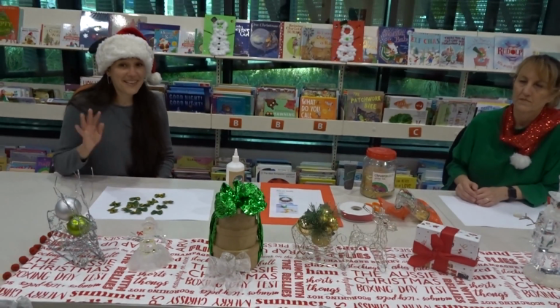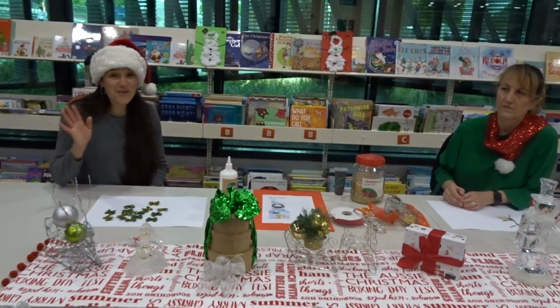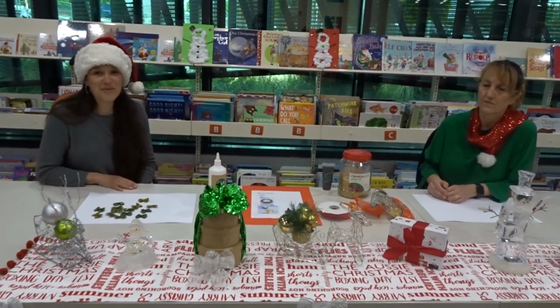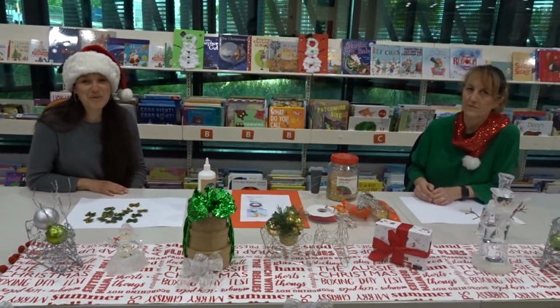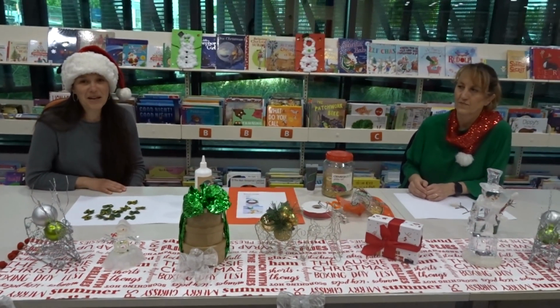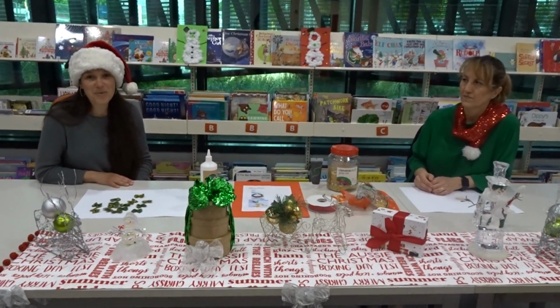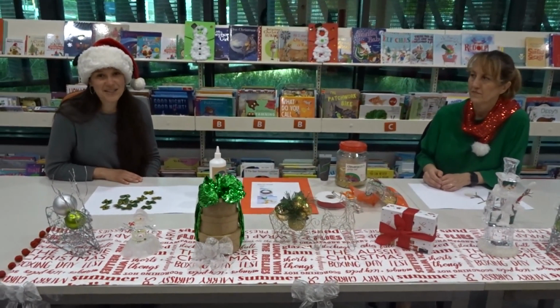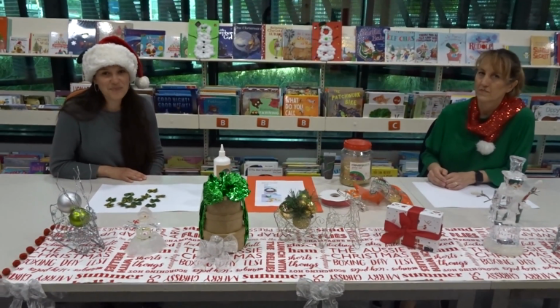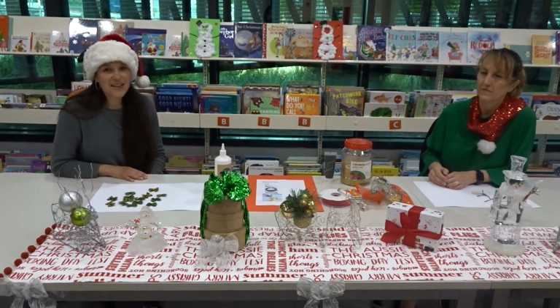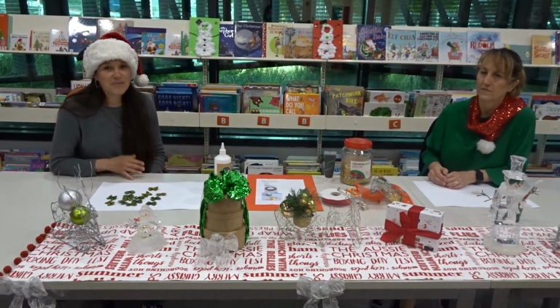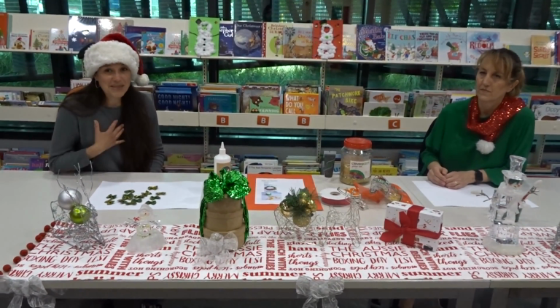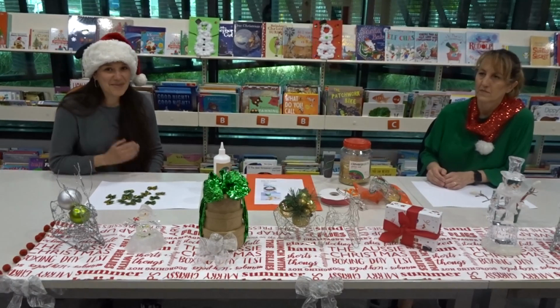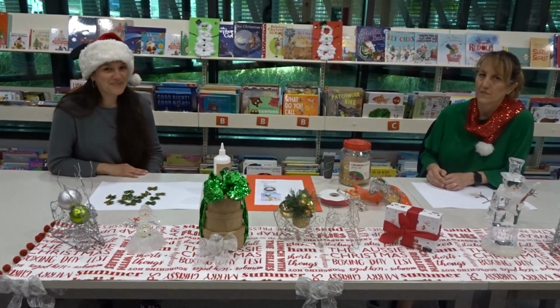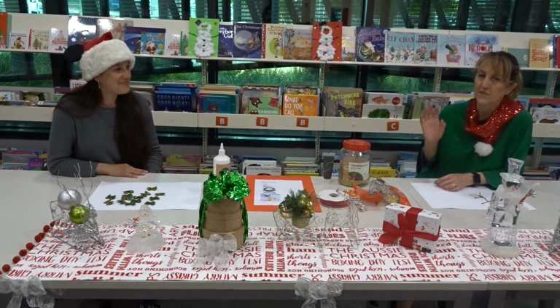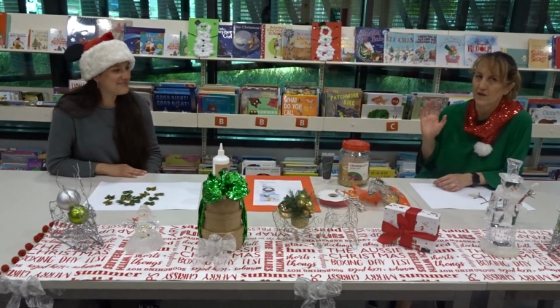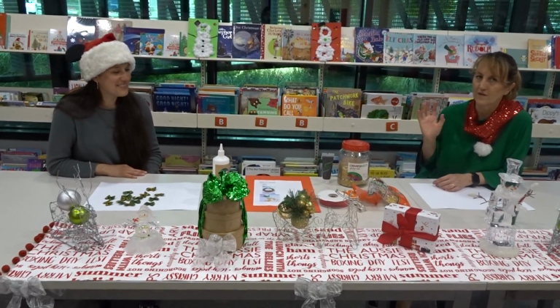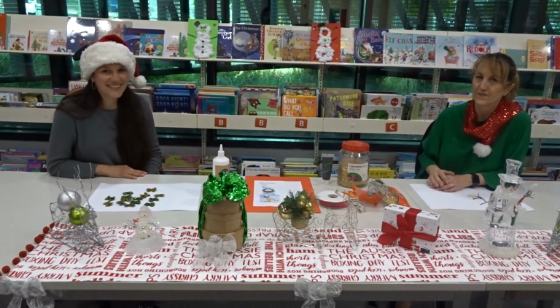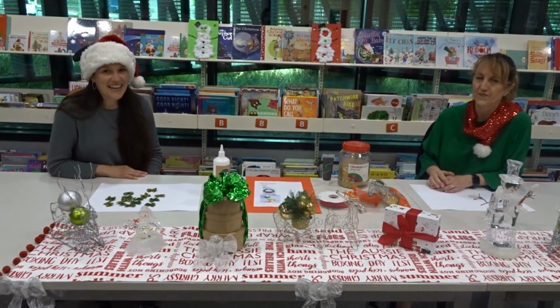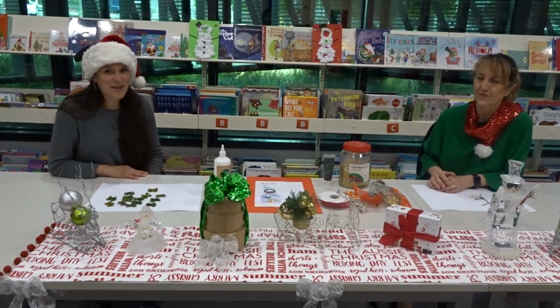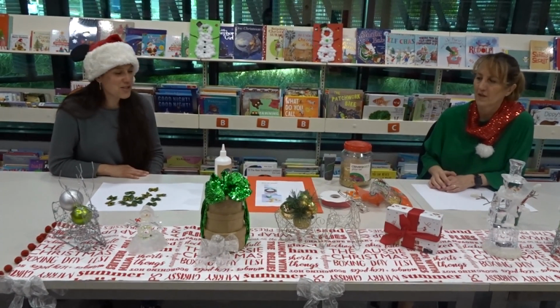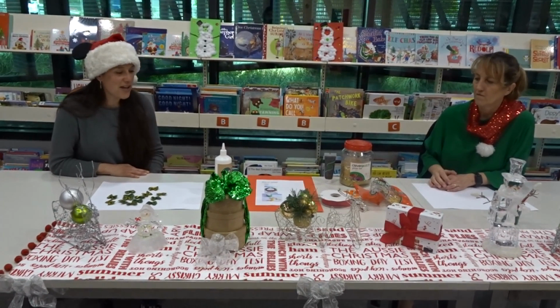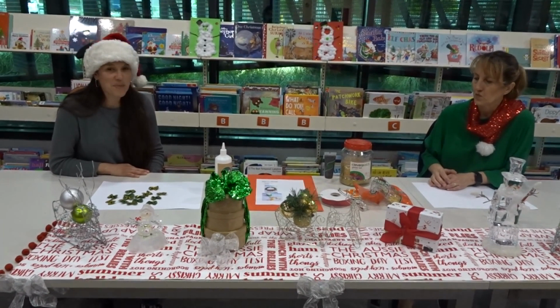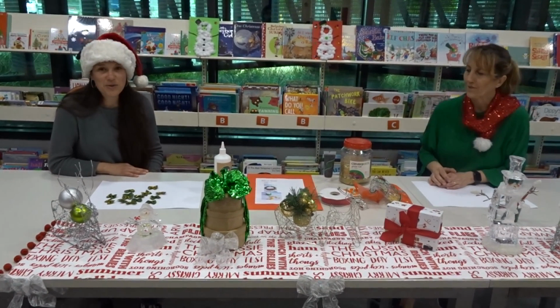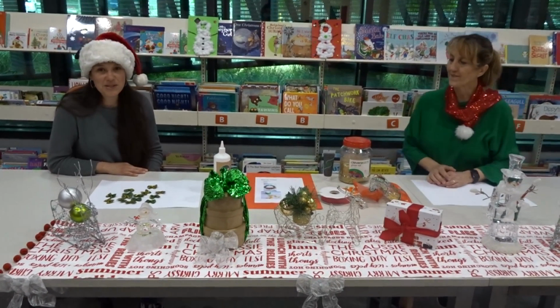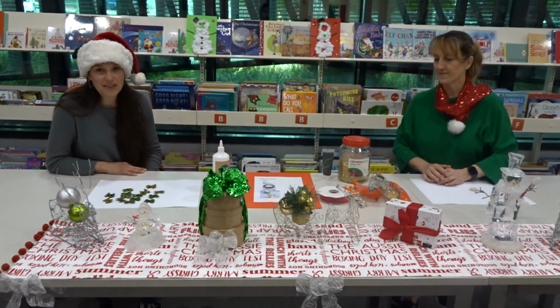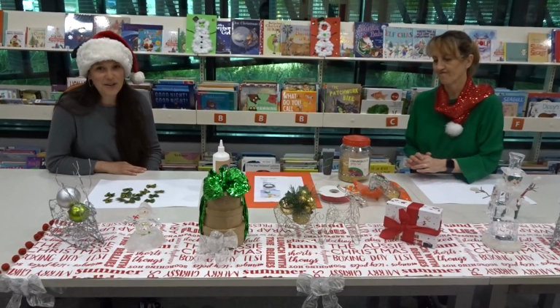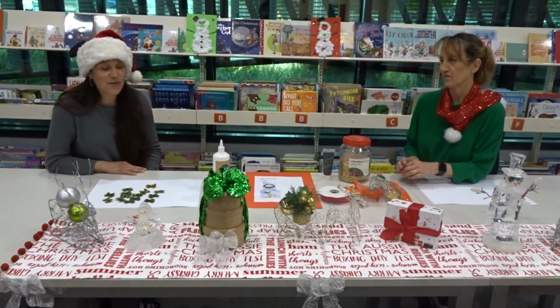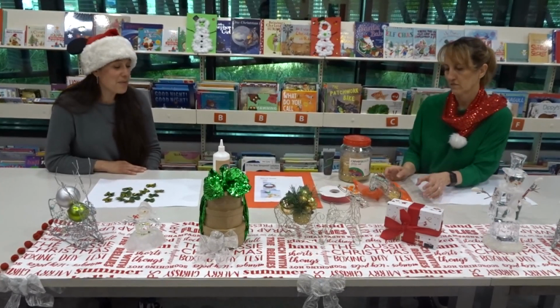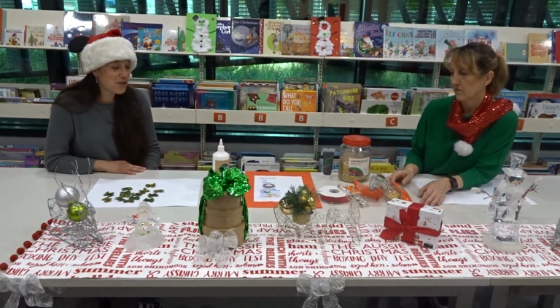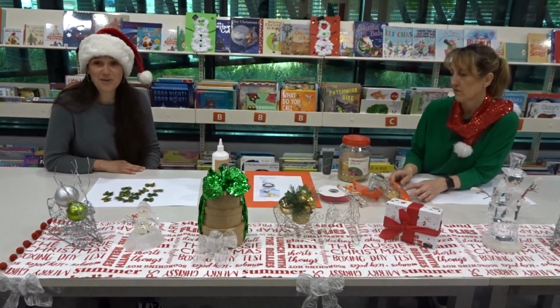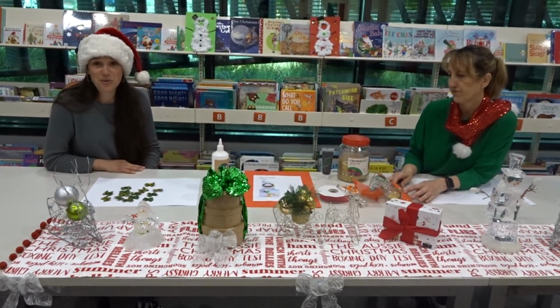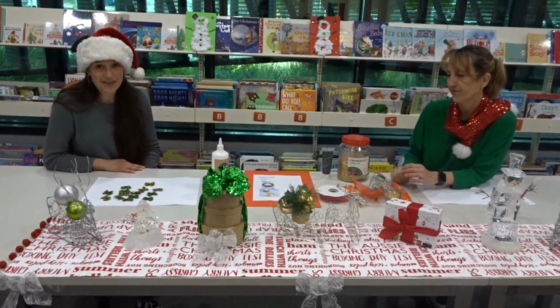Hi everyone, welcome to Brunbent Library's Kids' Zone. My name's Lisa and I'm Solana. Today we'll be showing you how to make a Christmas wreath out of bowtie noodle pasta.